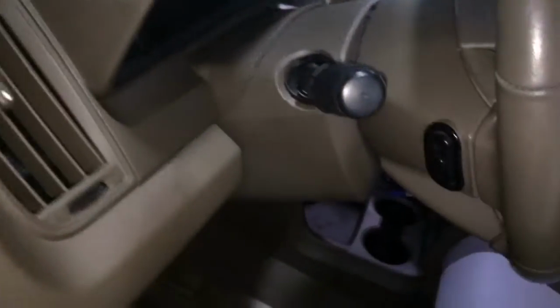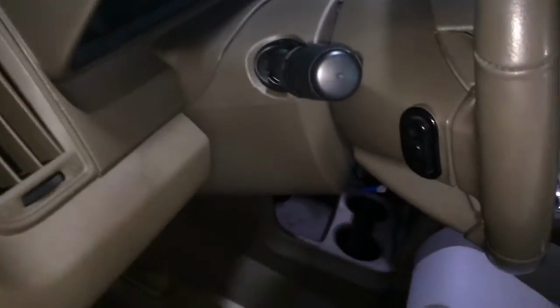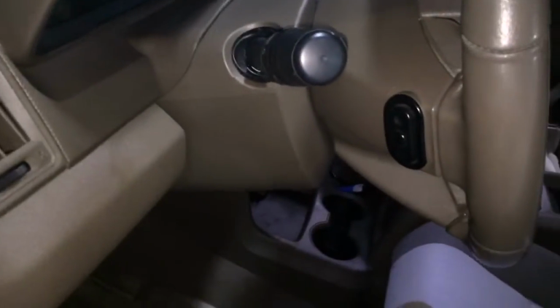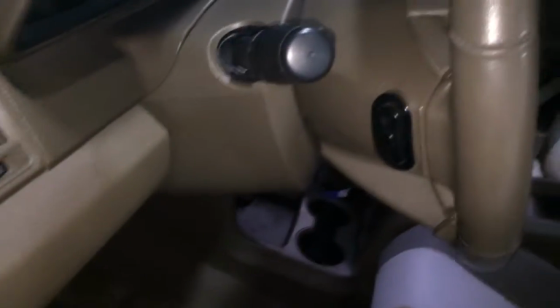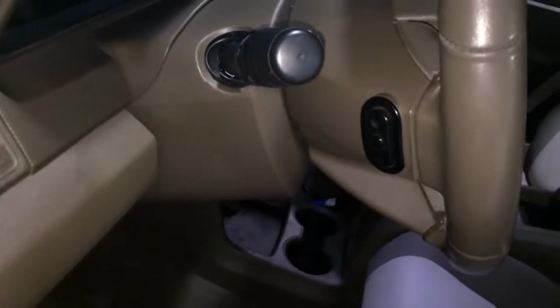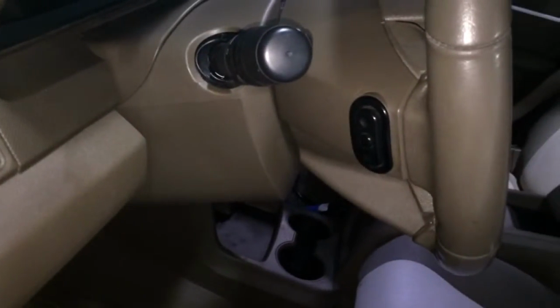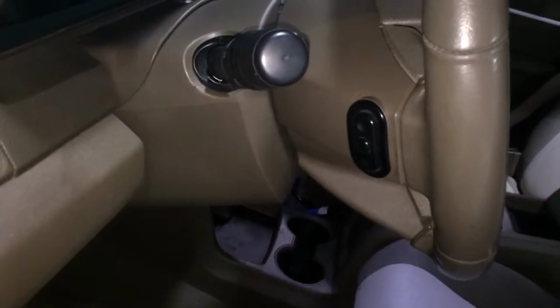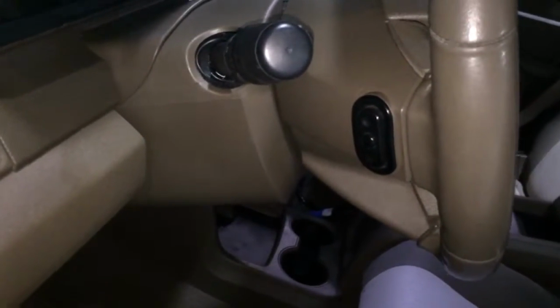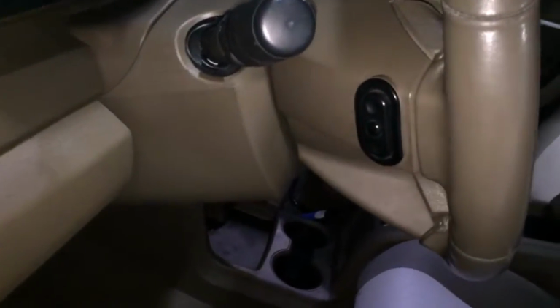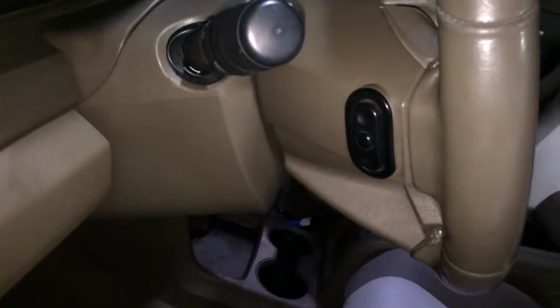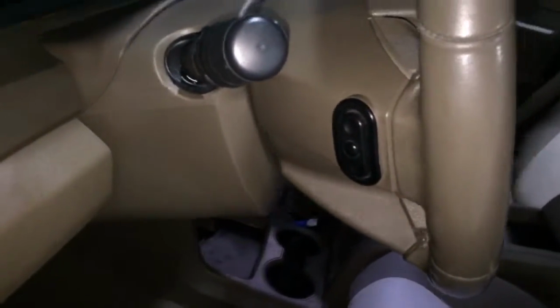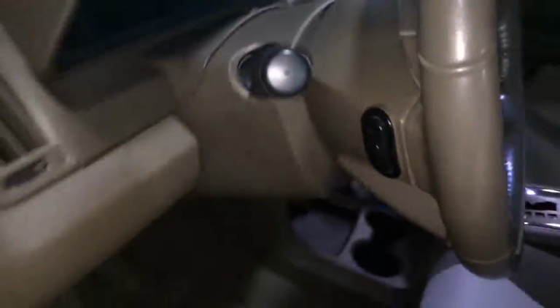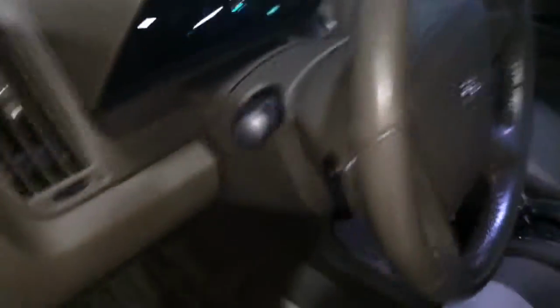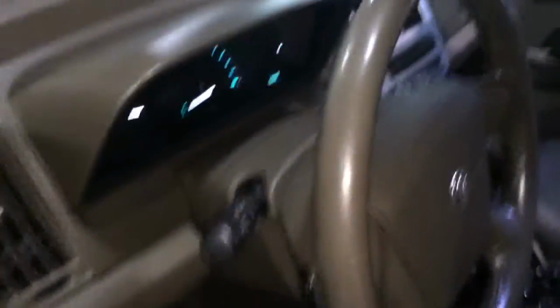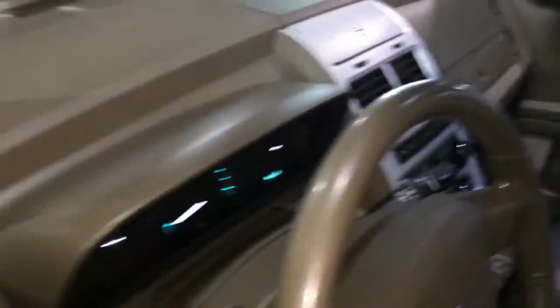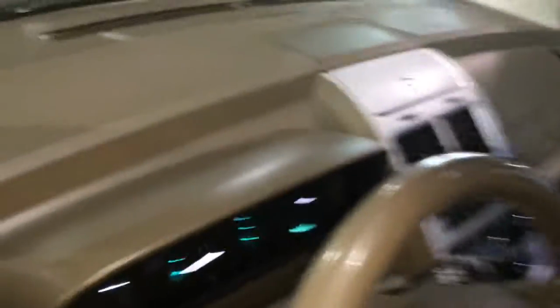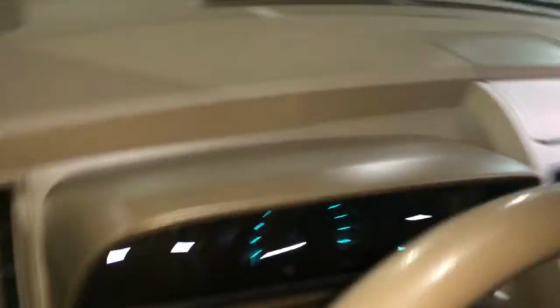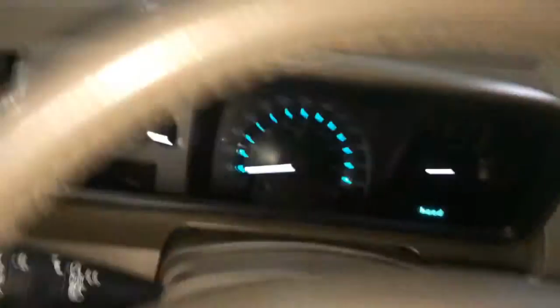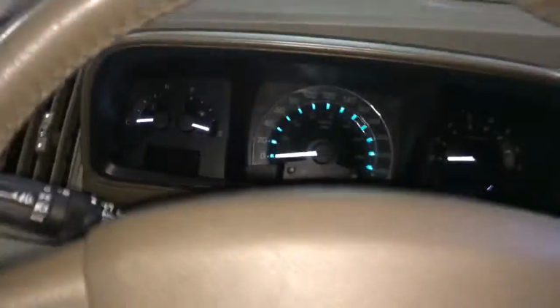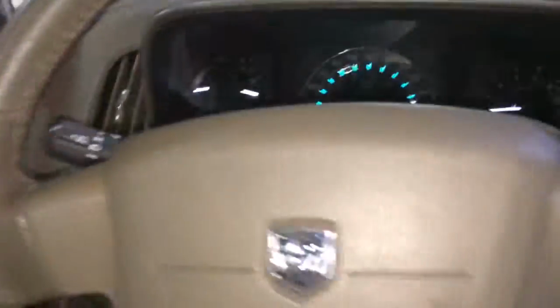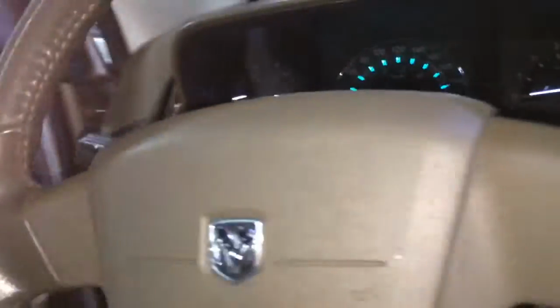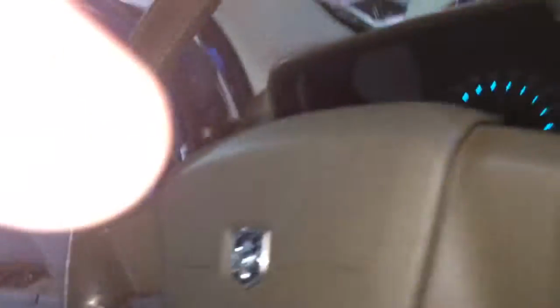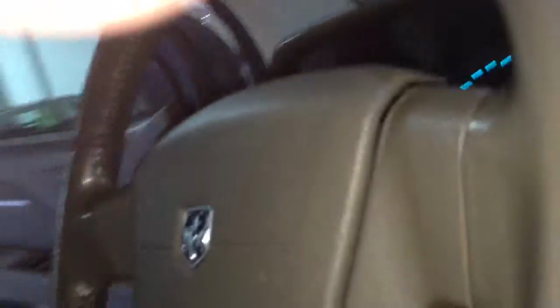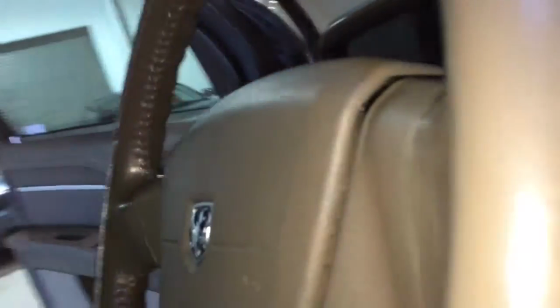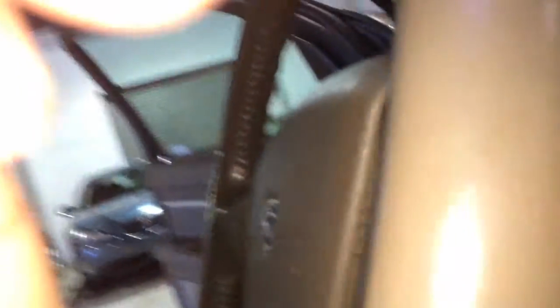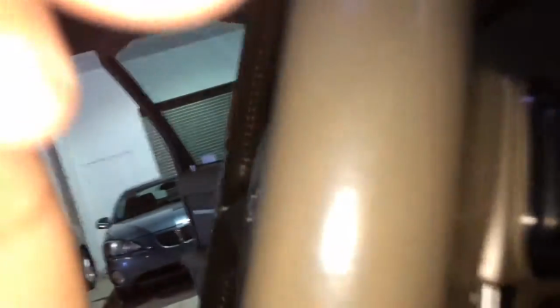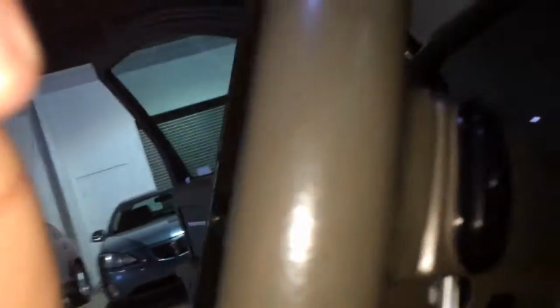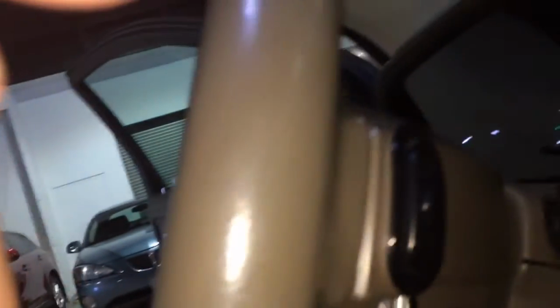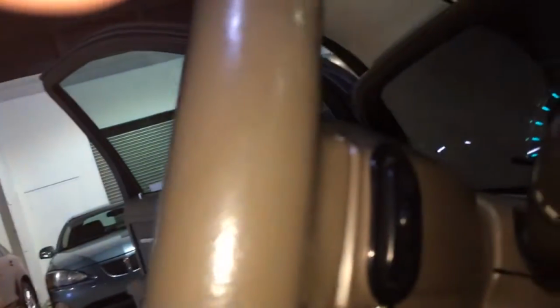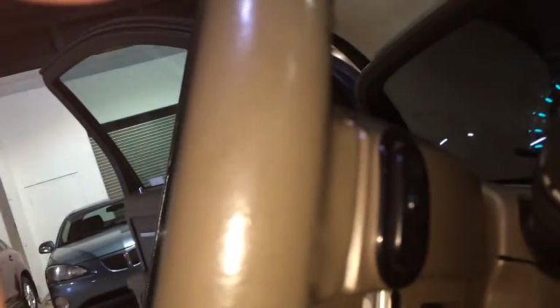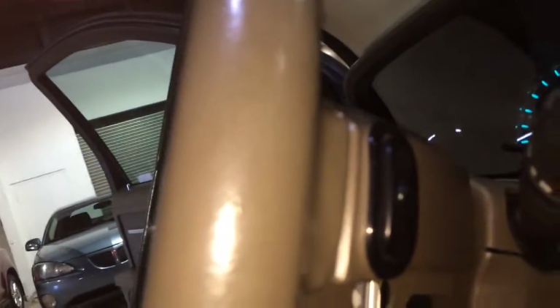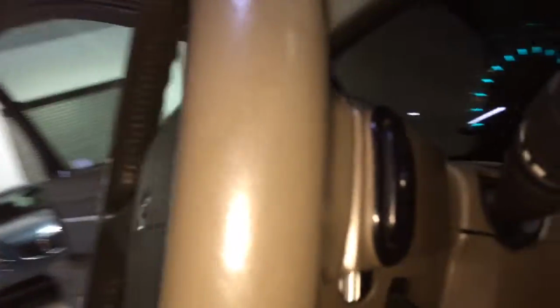Looking behind the steering wheel, we'll see the volume control and on the right side of the wheel we have our track changer control.